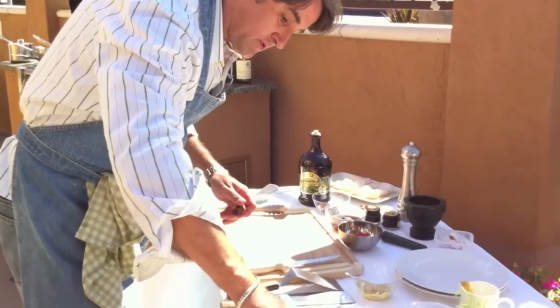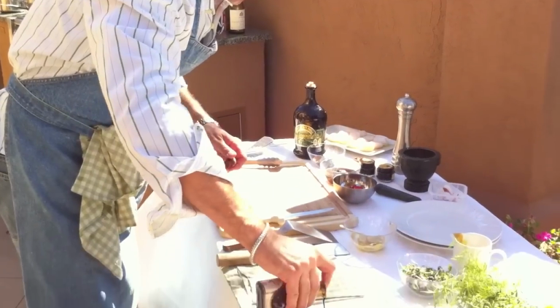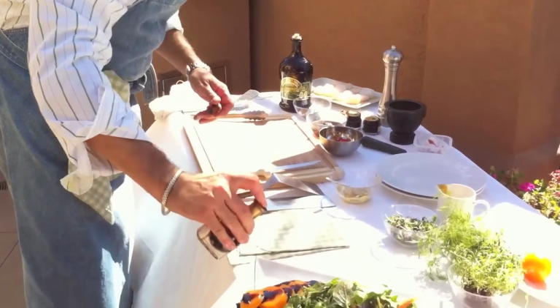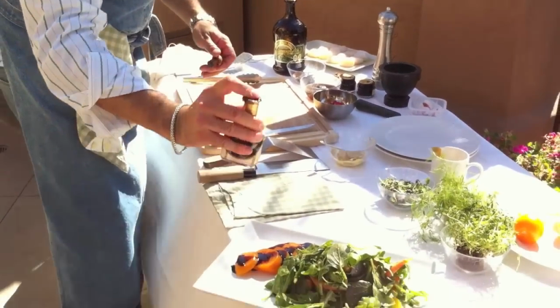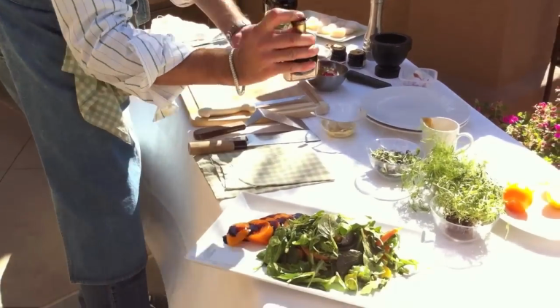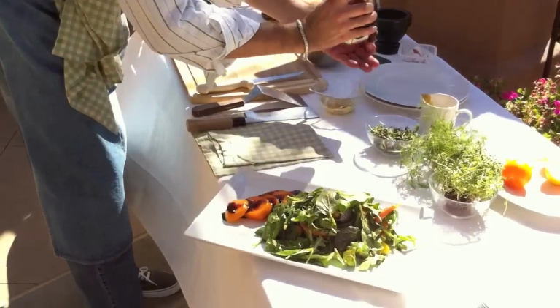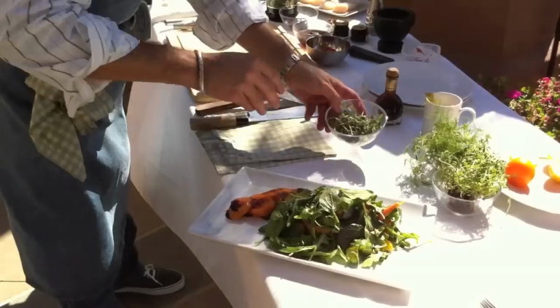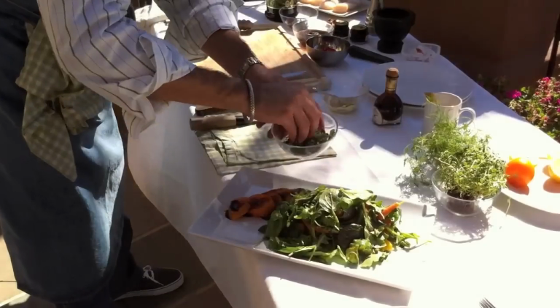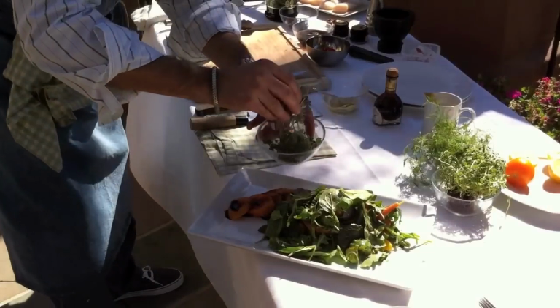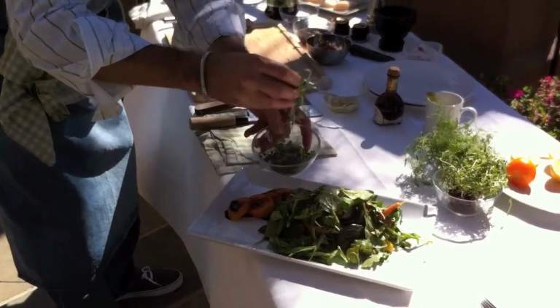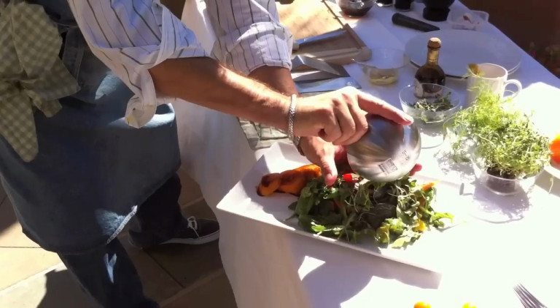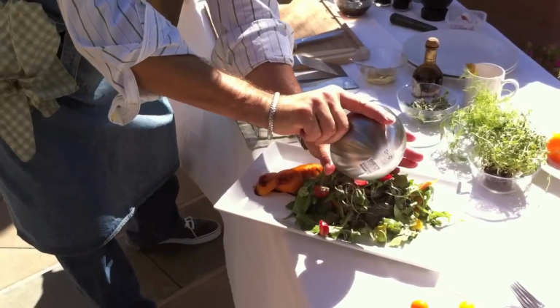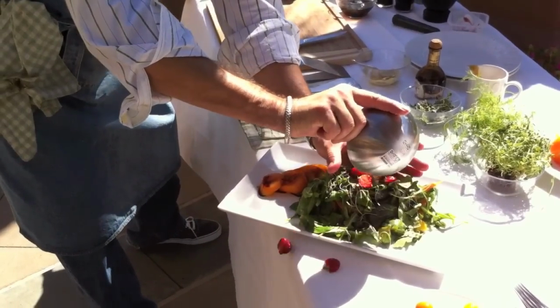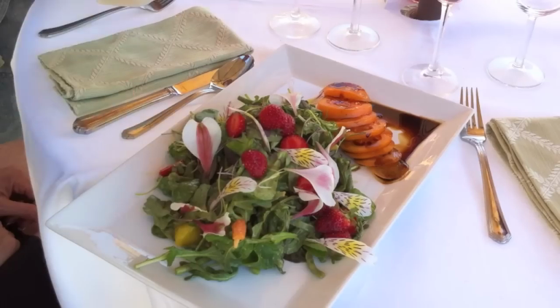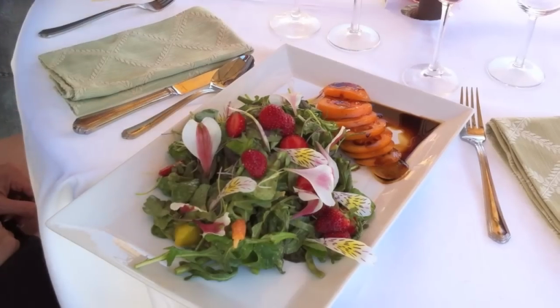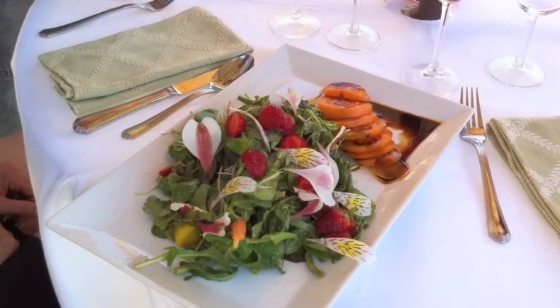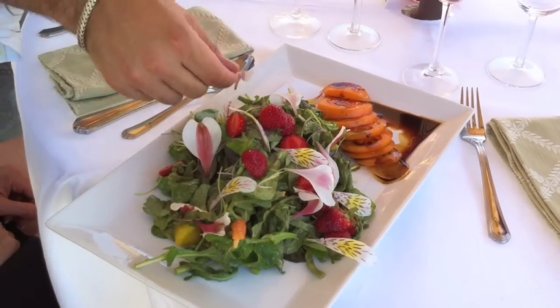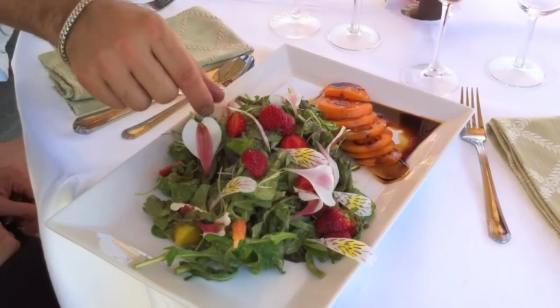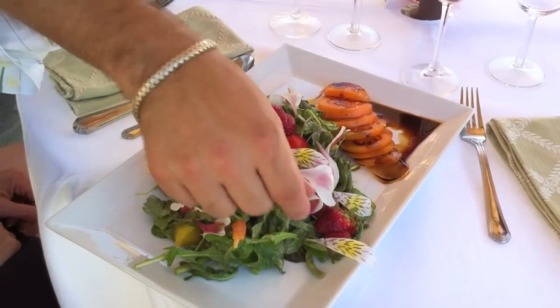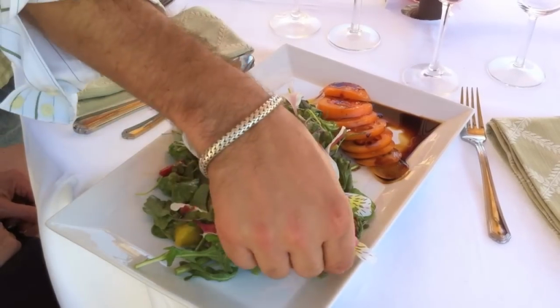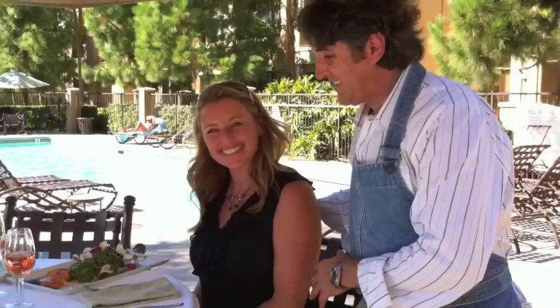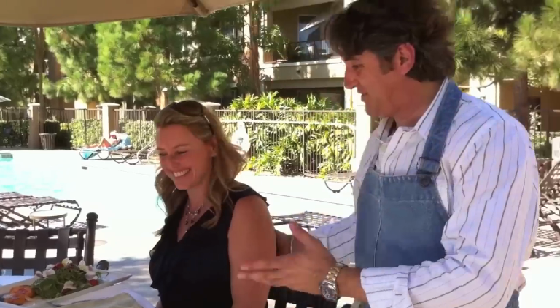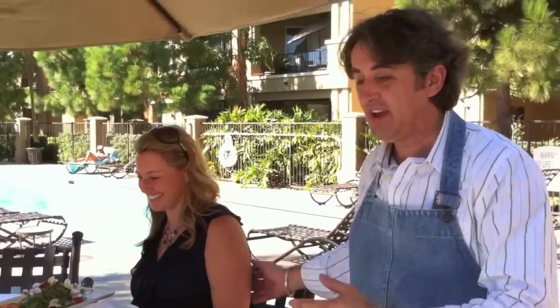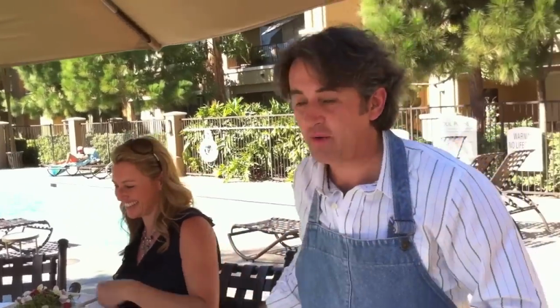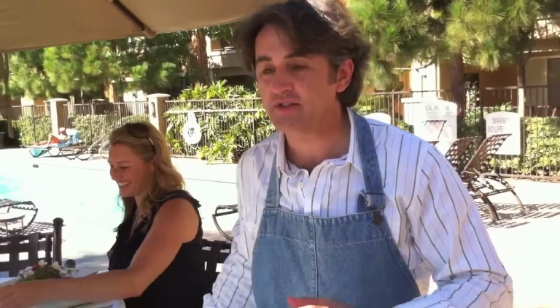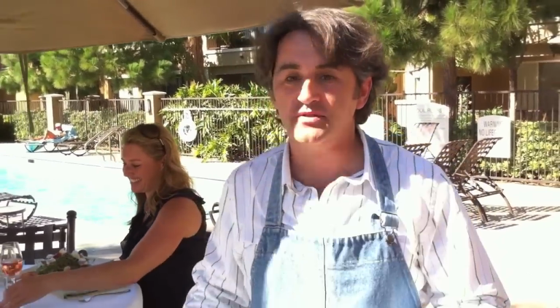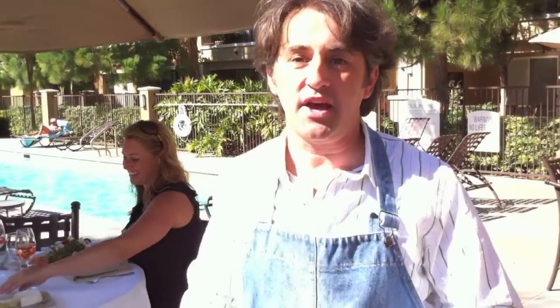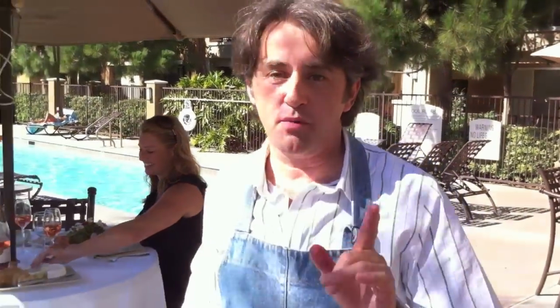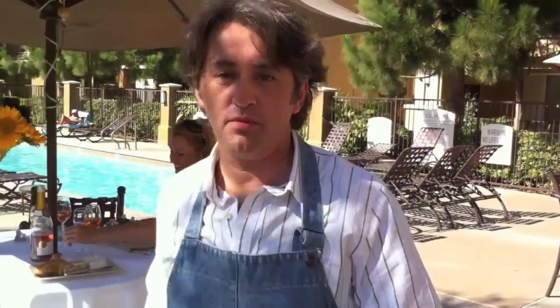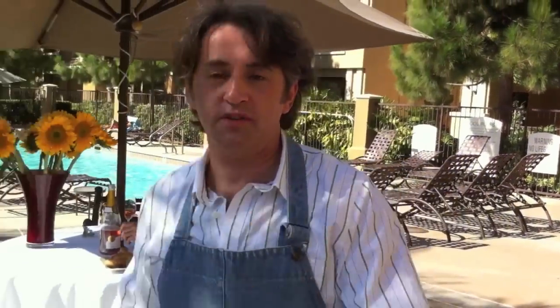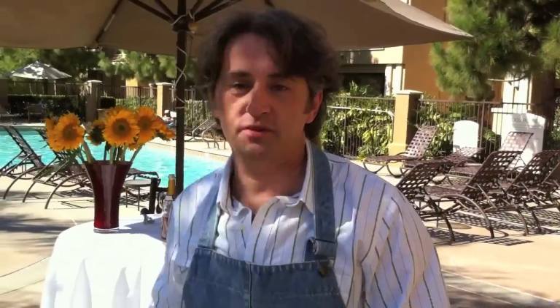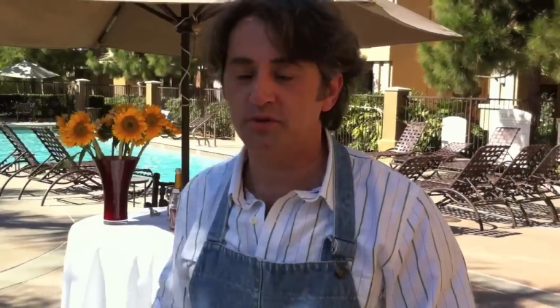A little bit of balsamic, very old. Some baby greens, local strawberry. Finish with a little bit of flour. Now we're going to start the sea scallops and use the beurre blanc. Finish the risotto and plate everything.